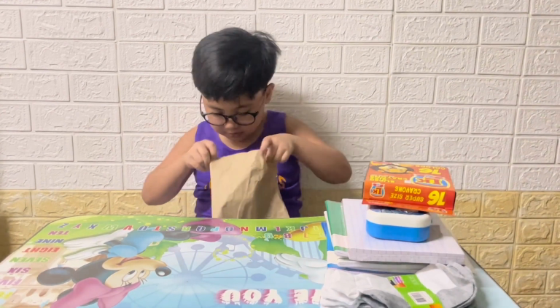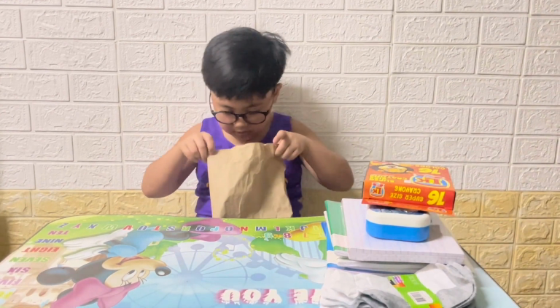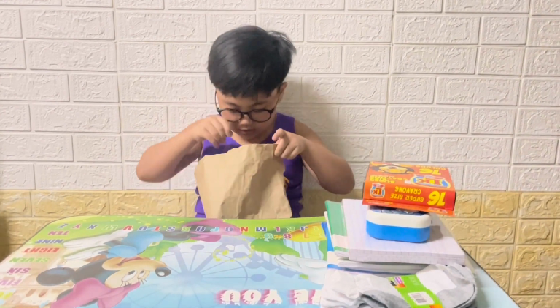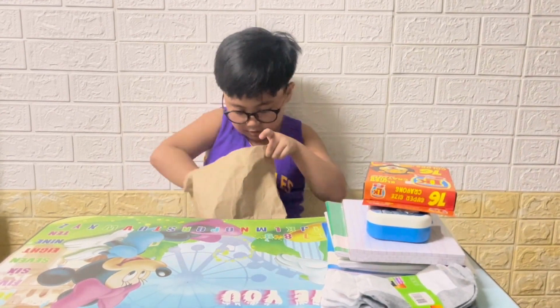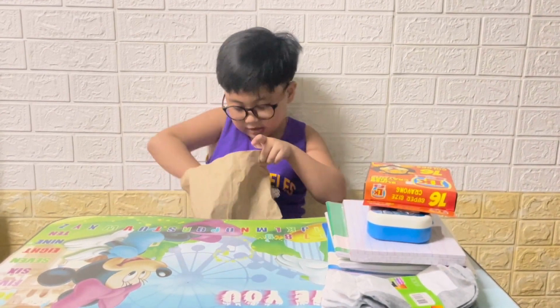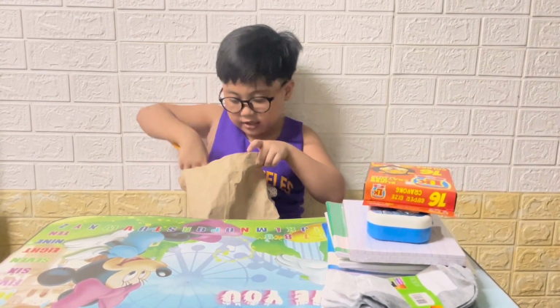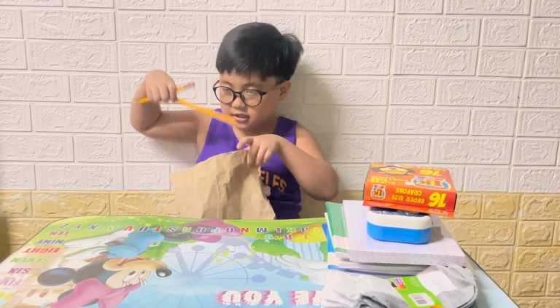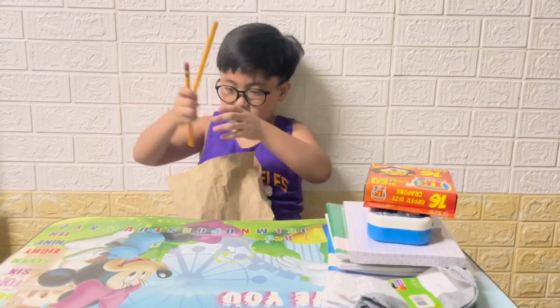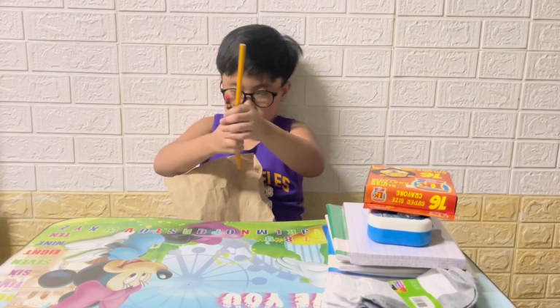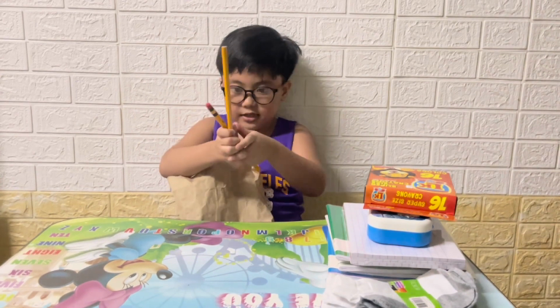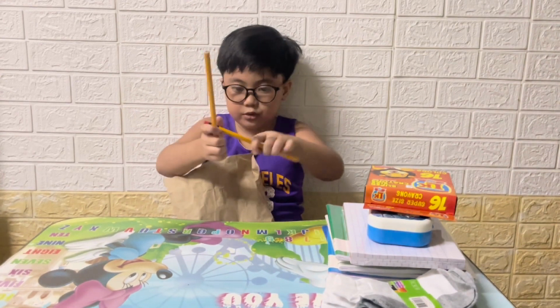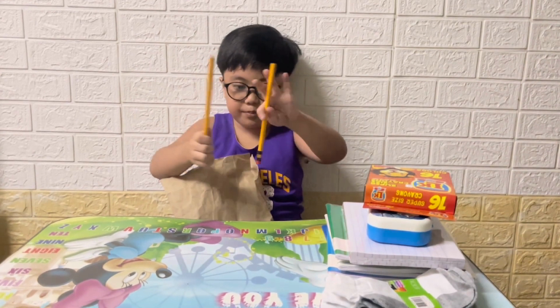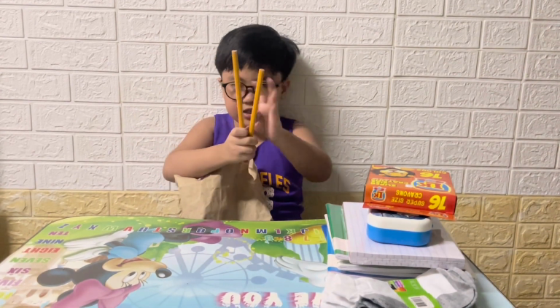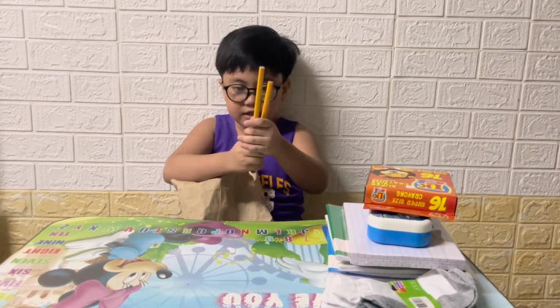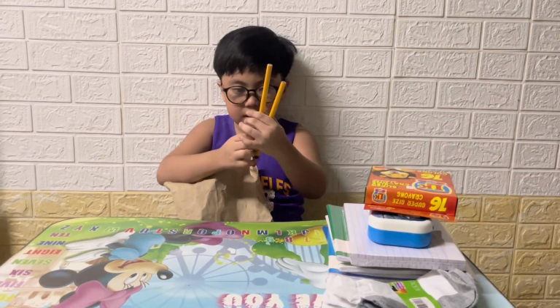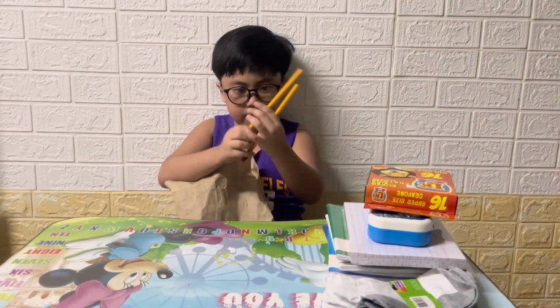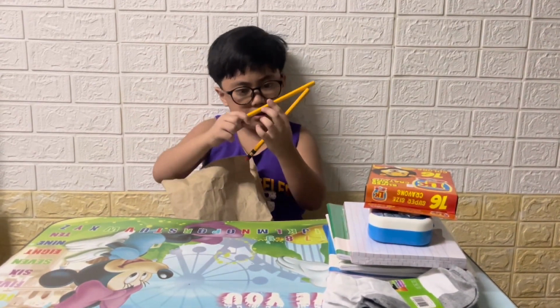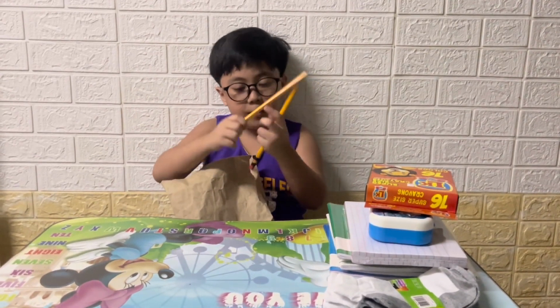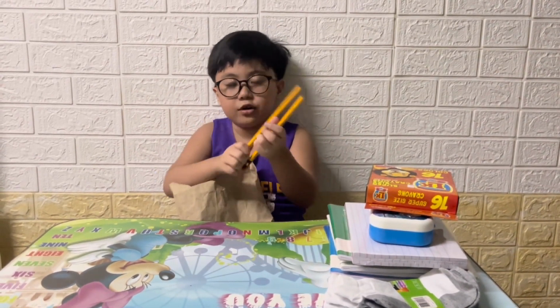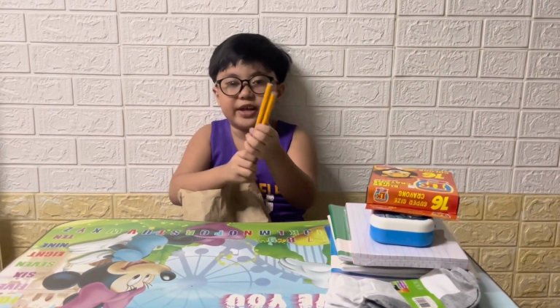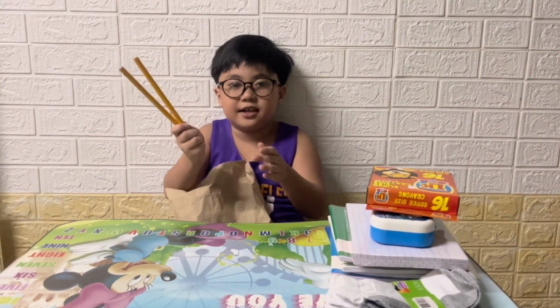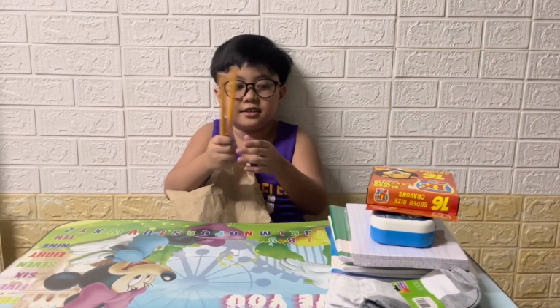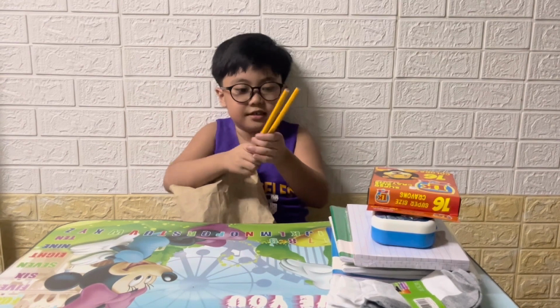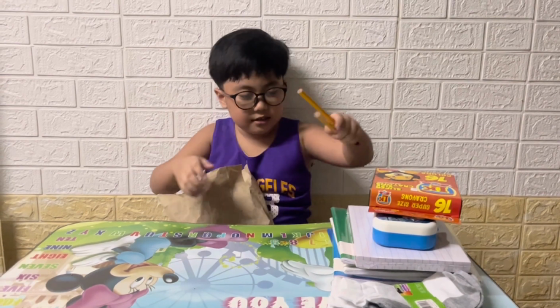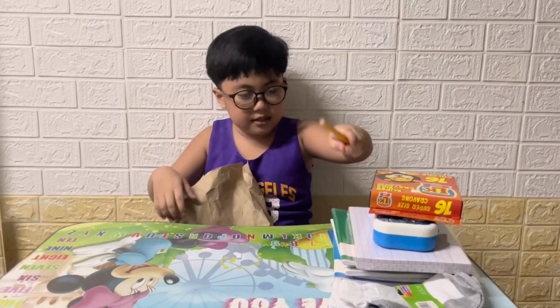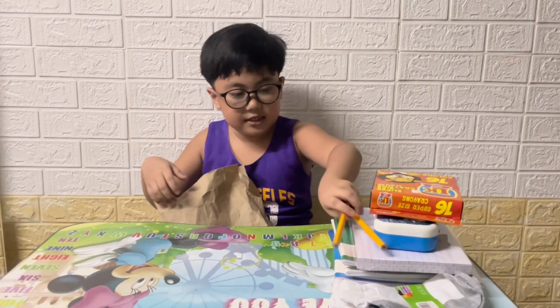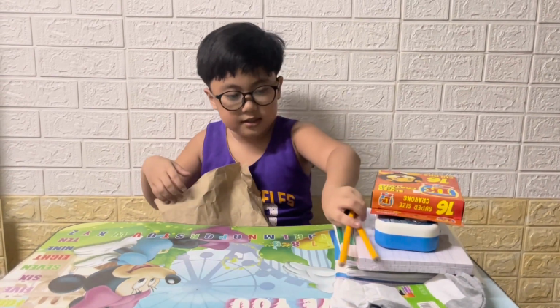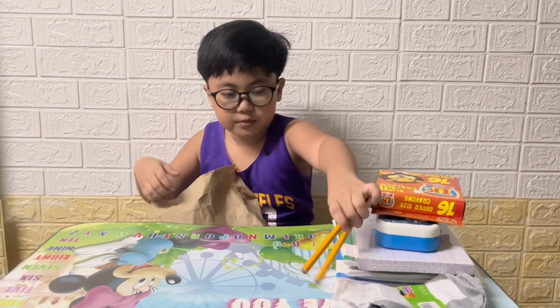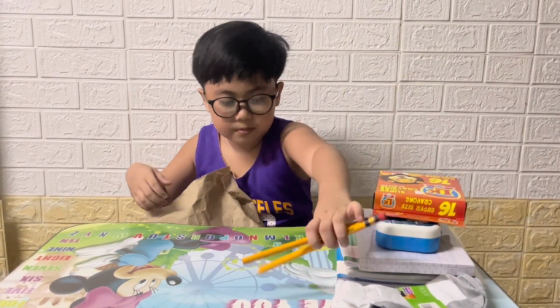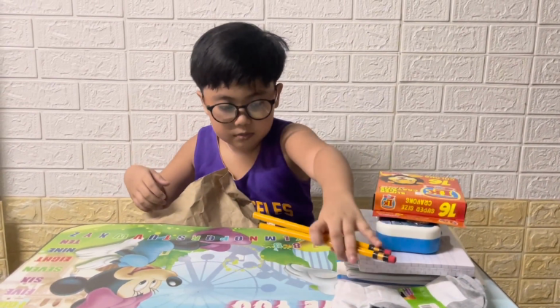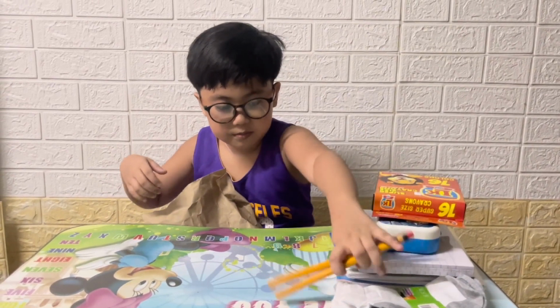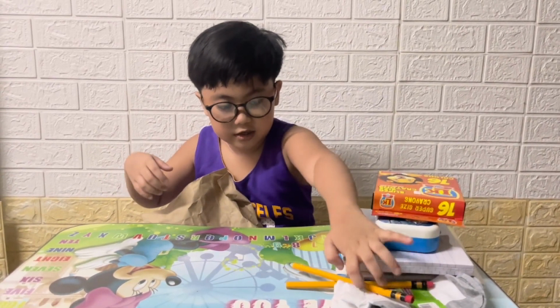Next is this — it has two Mongol pencils. Let's put it right here.